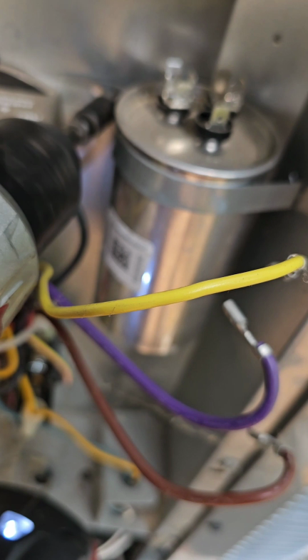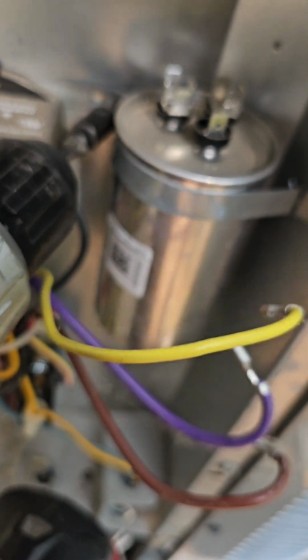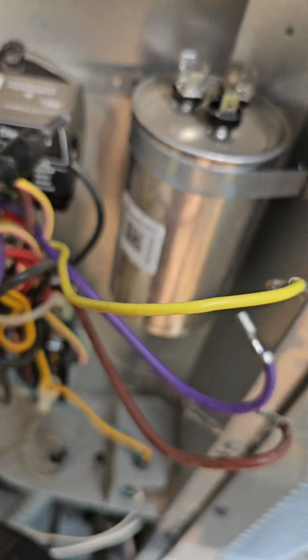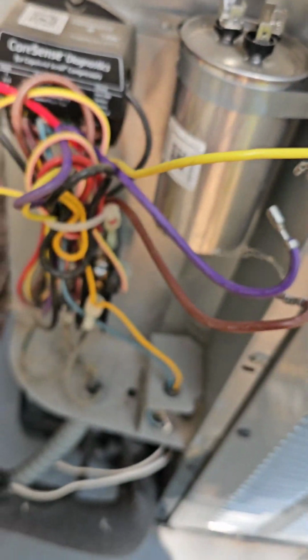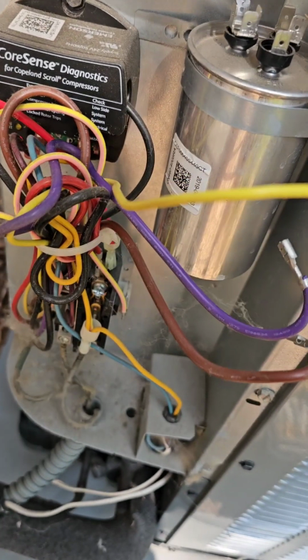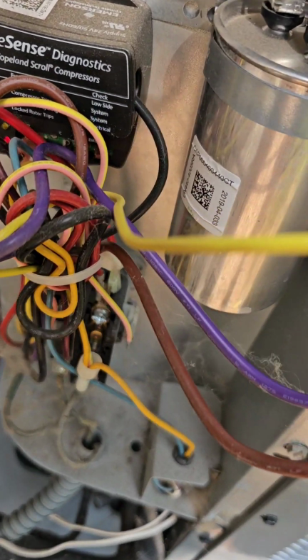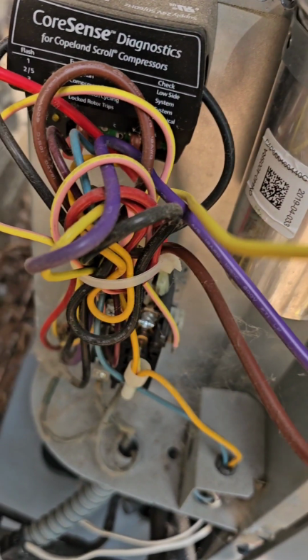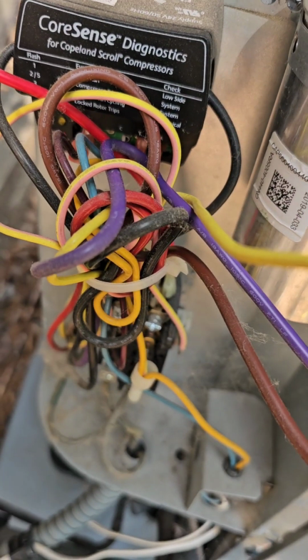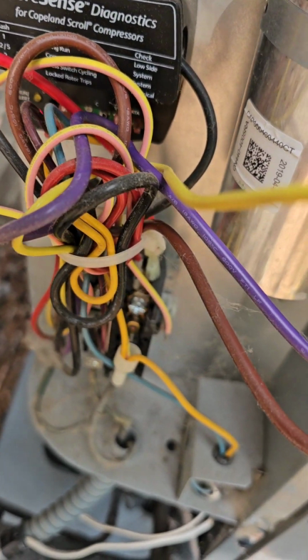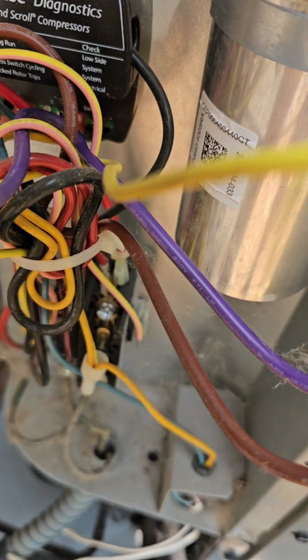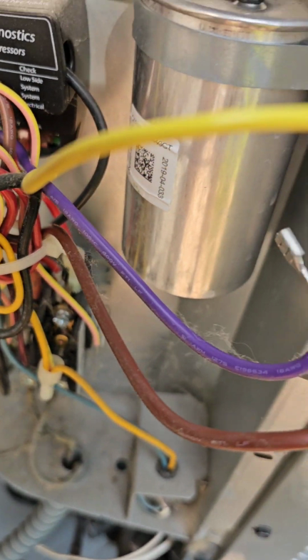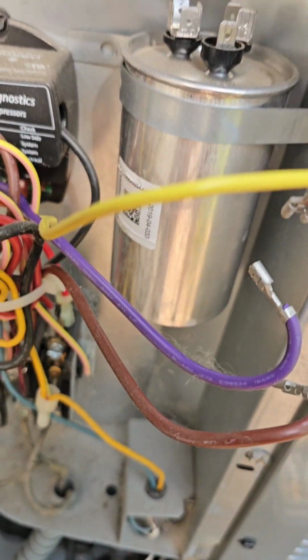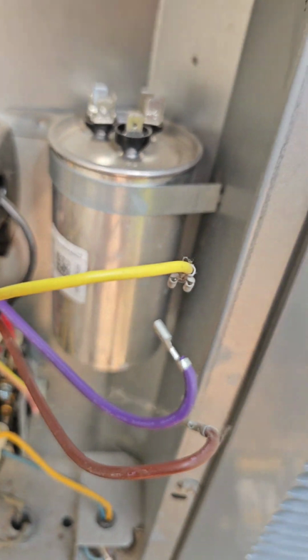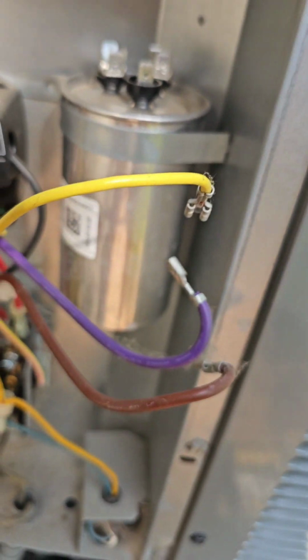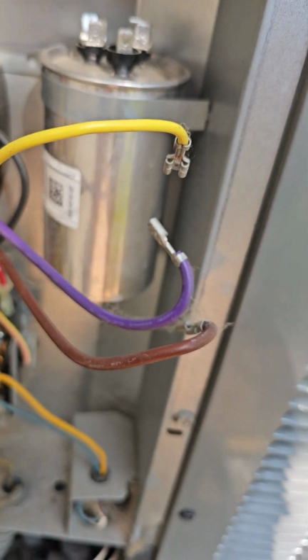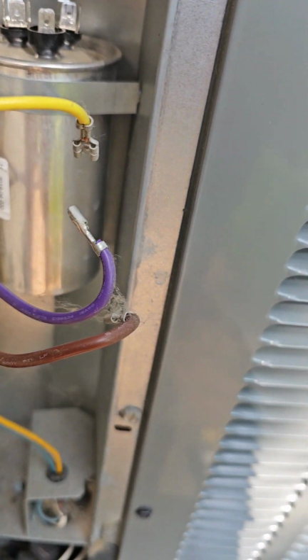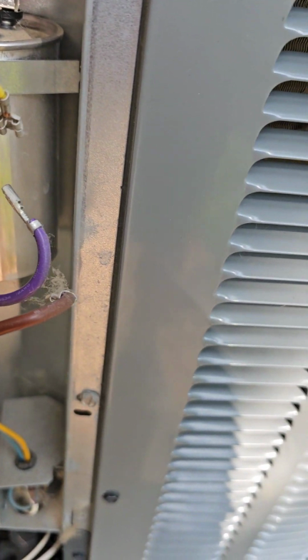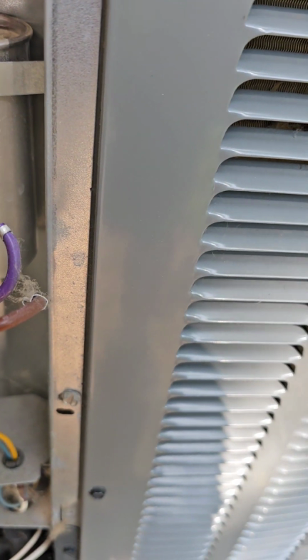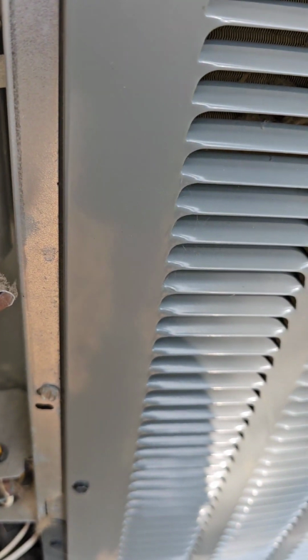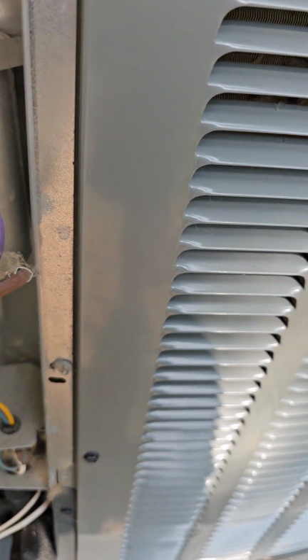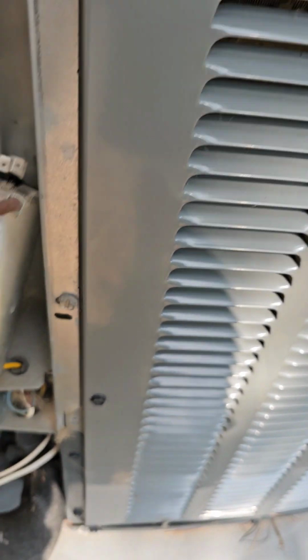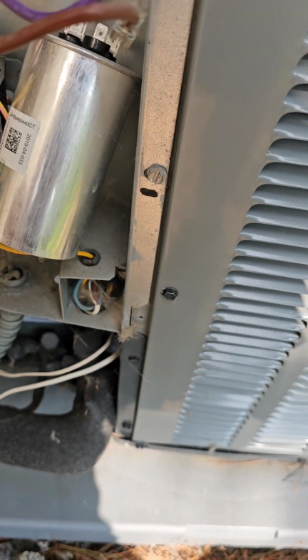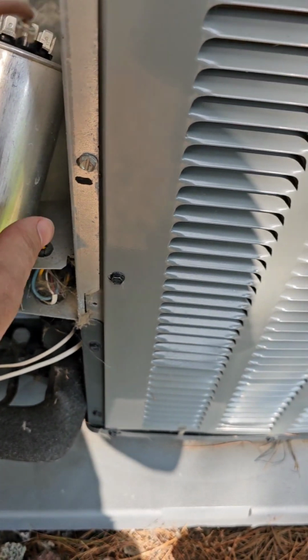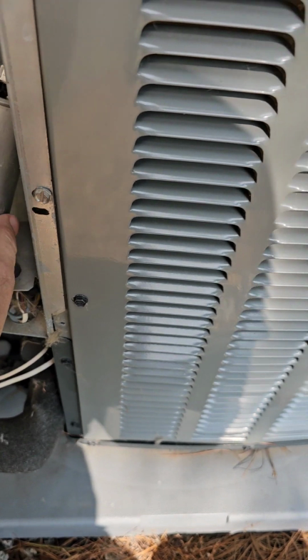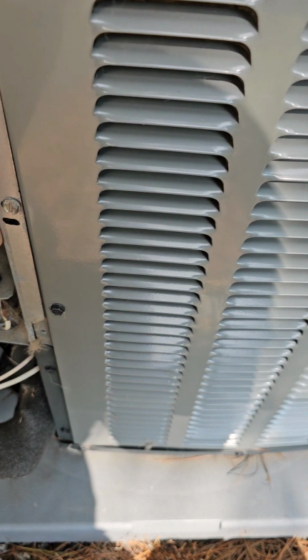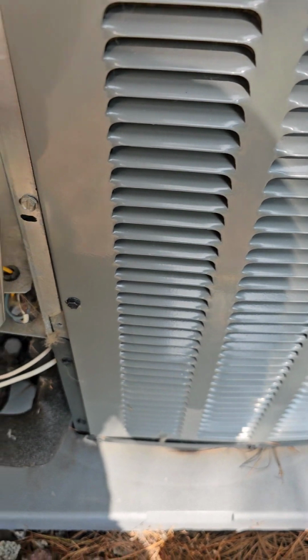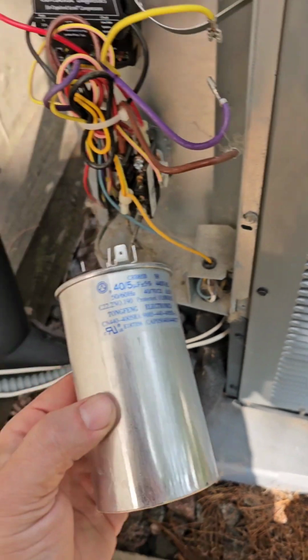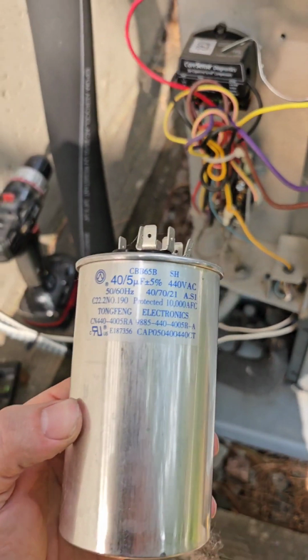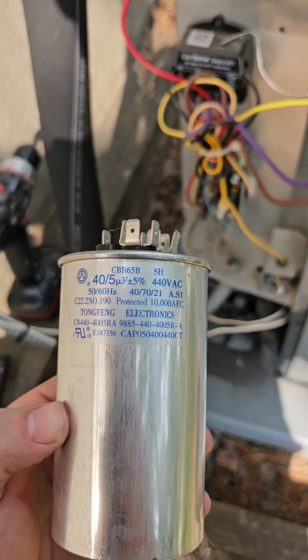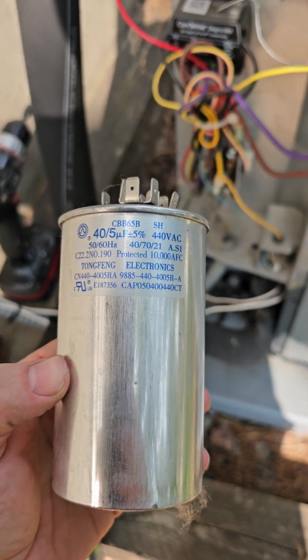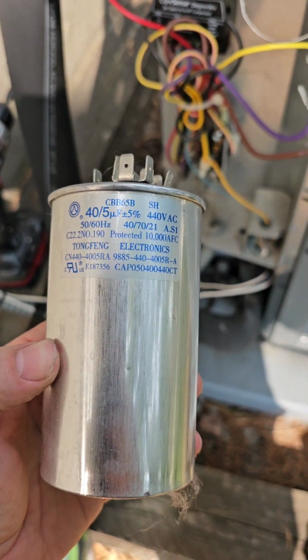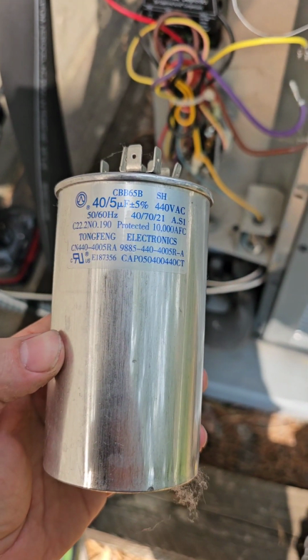My condenser was only four years old, so something's making my capacitors go faulty. I don't know — if it happens again I'll have to look deeper into it. But make sure to remember how everything was hooked up.